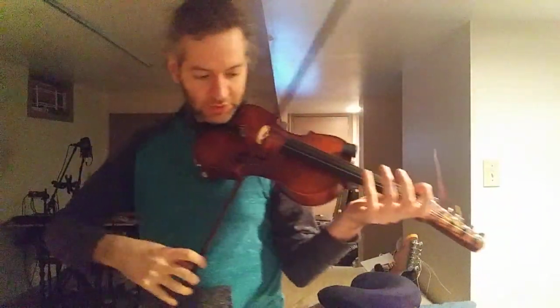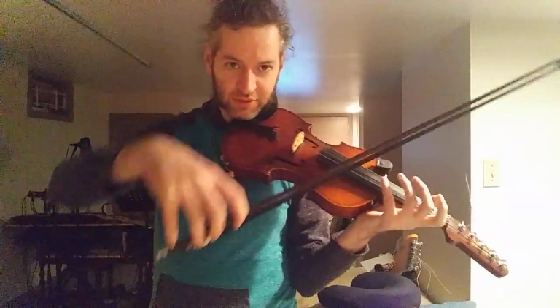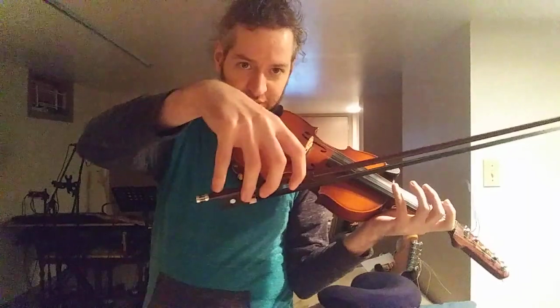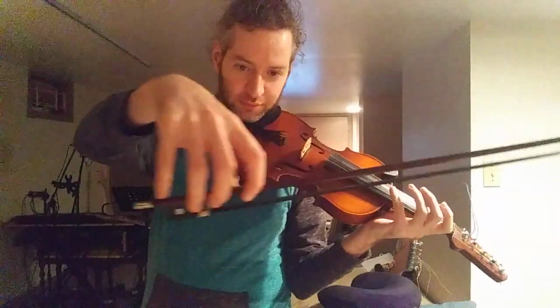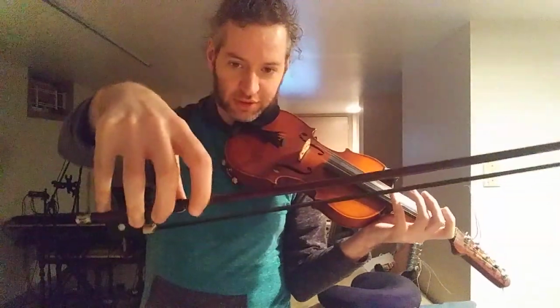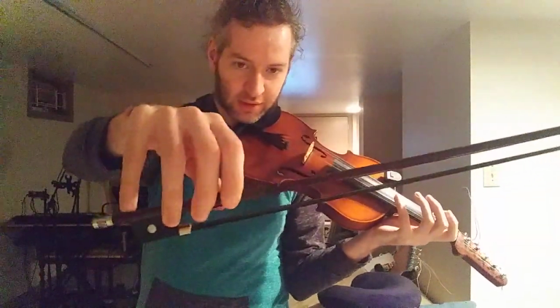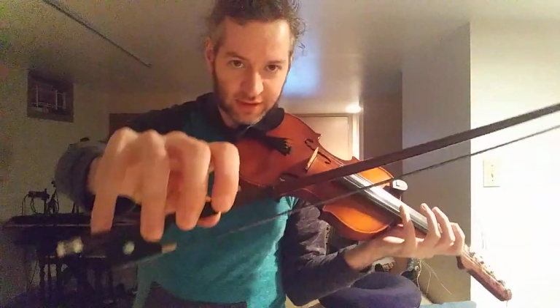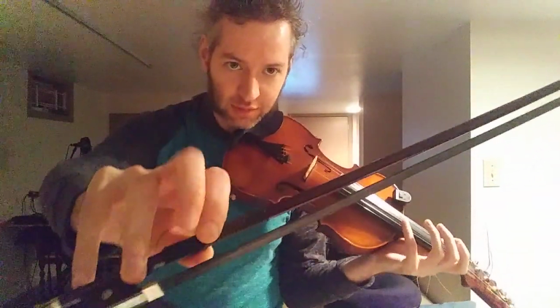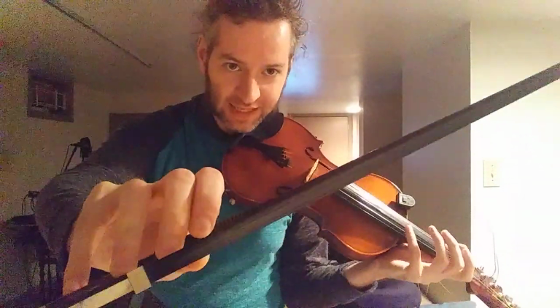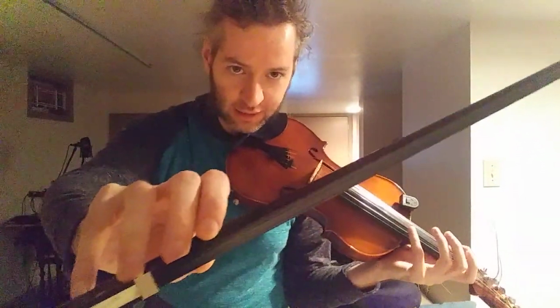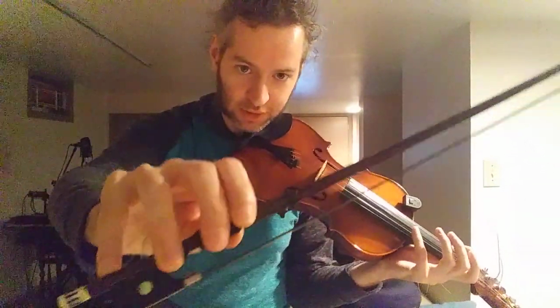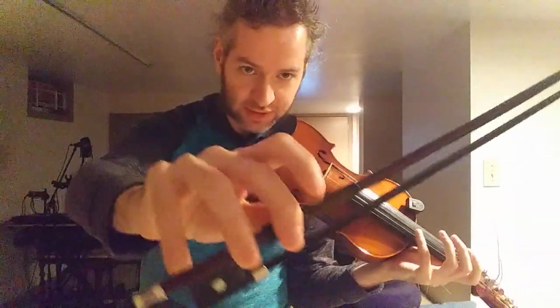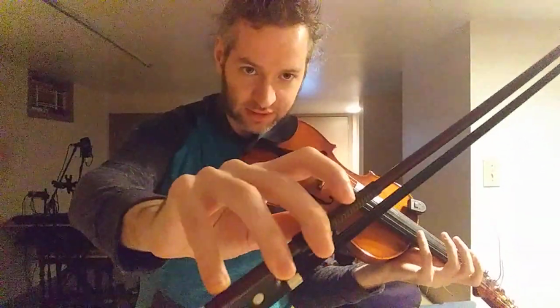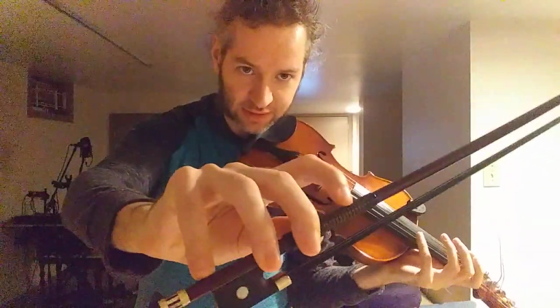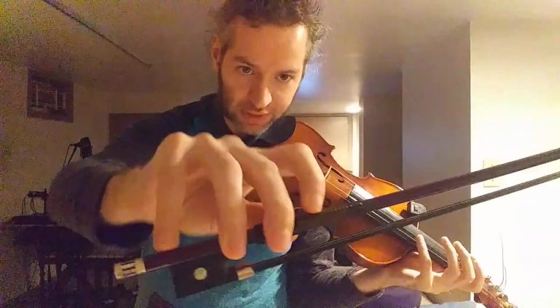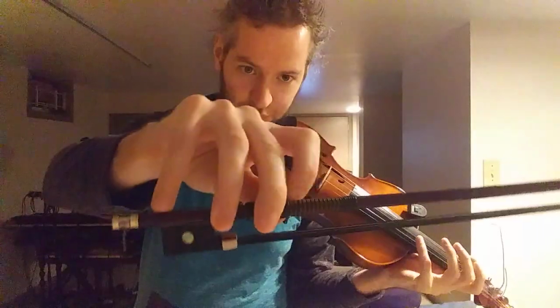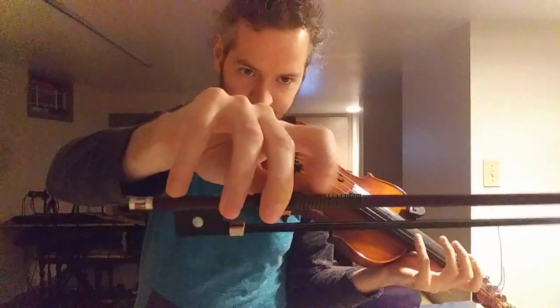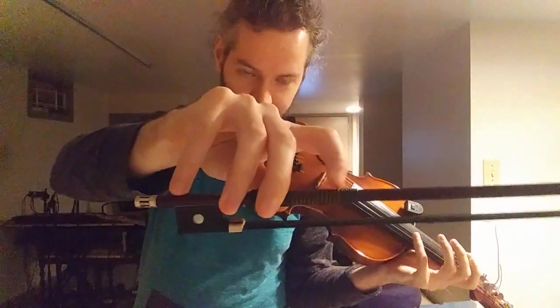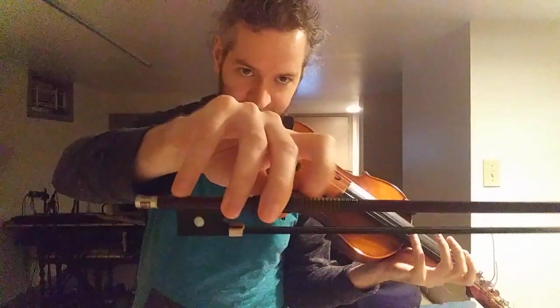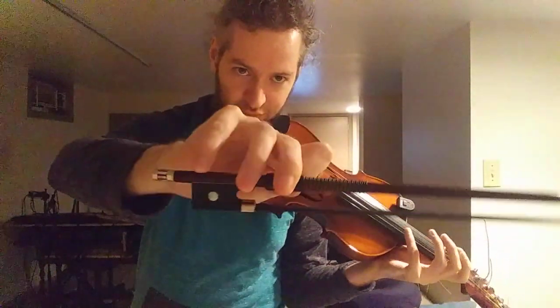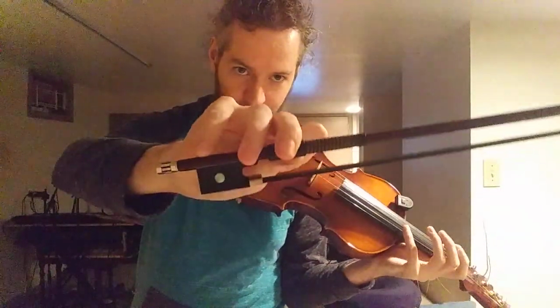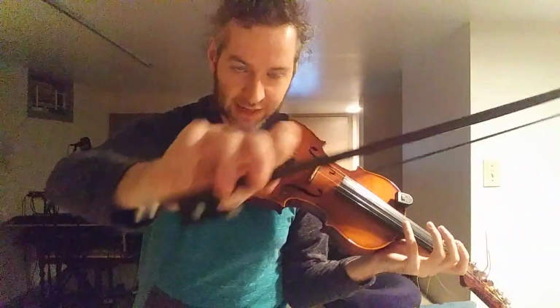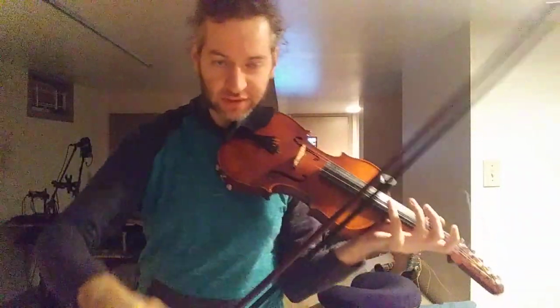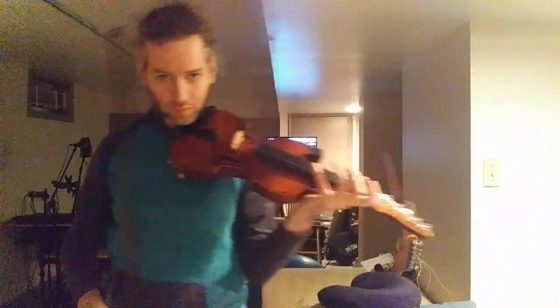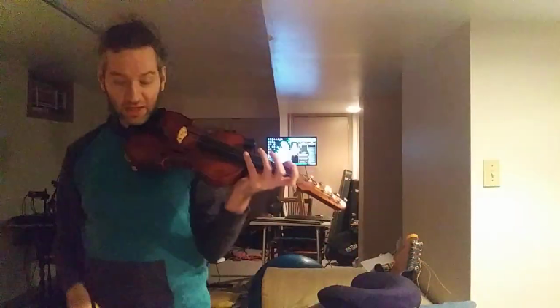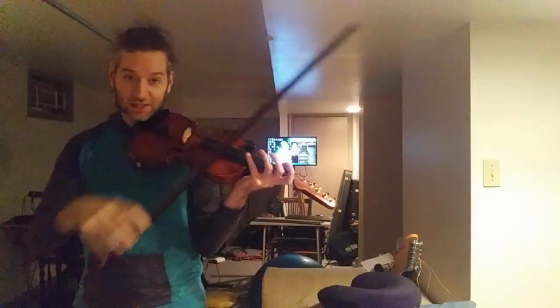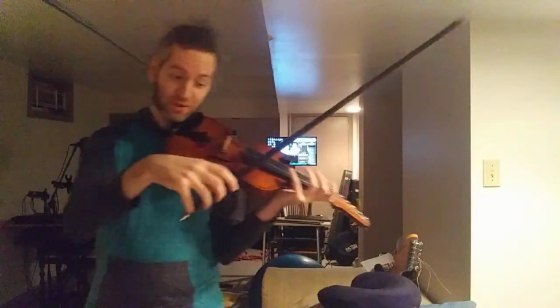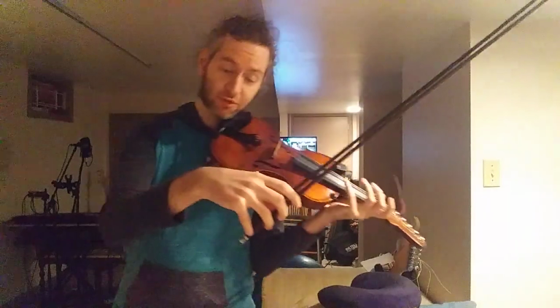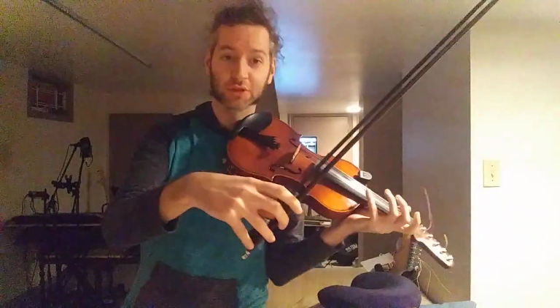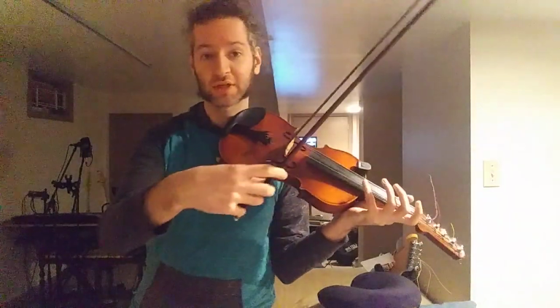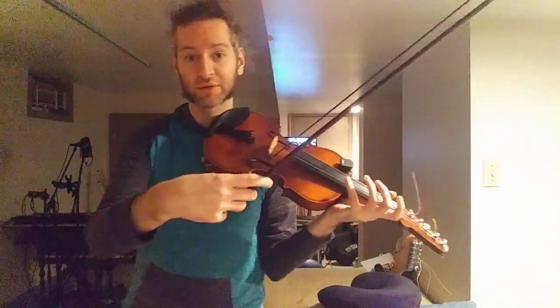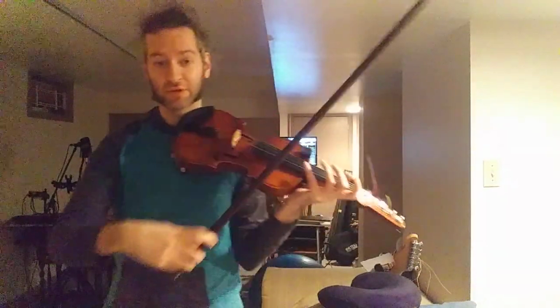This is my first bow I want to try. It's got black hair — the Mongolian hair — and it's got this whale's beard, which is the name for that type of wrap right there. I like this as my favorite bow, so we're going to compare this one first.